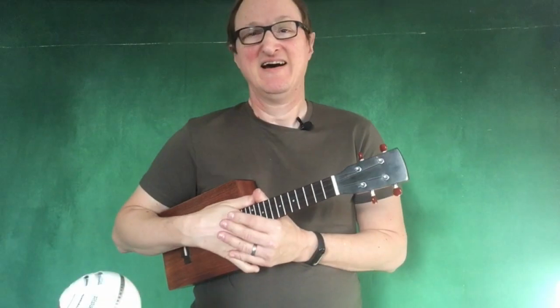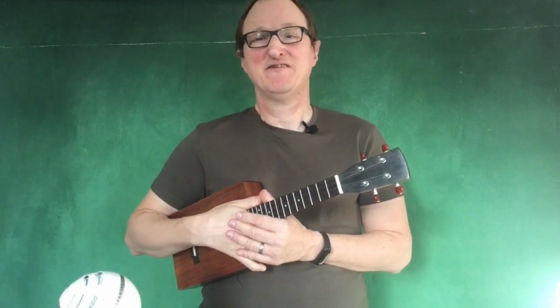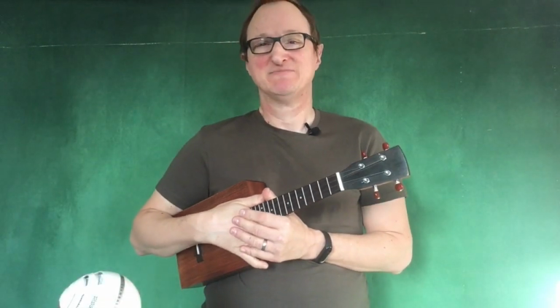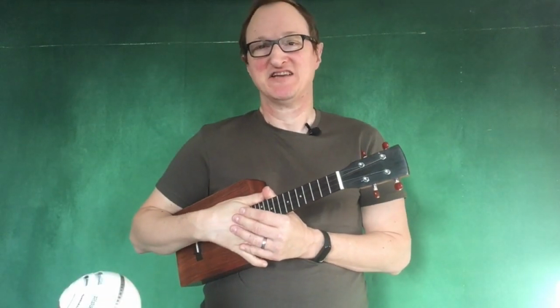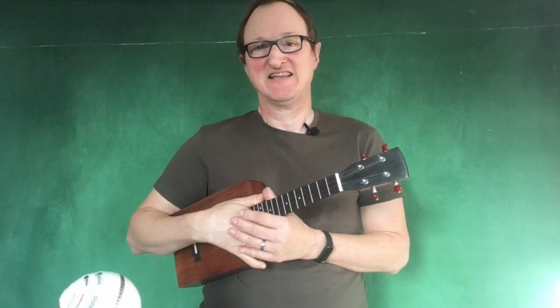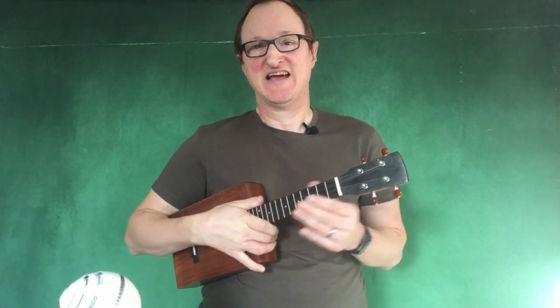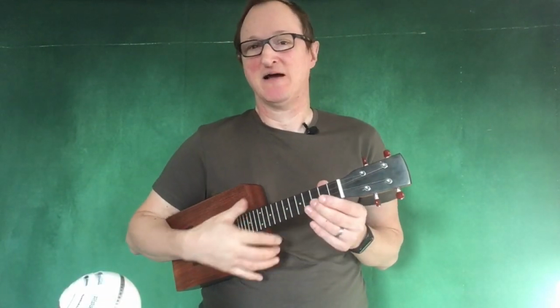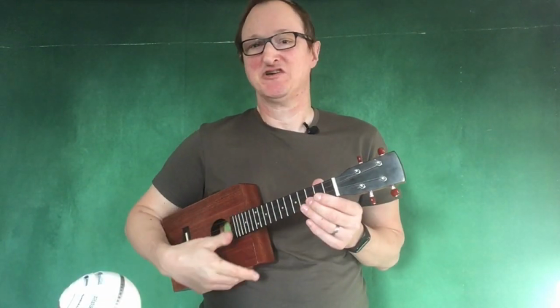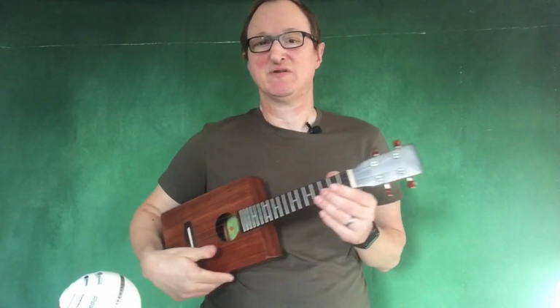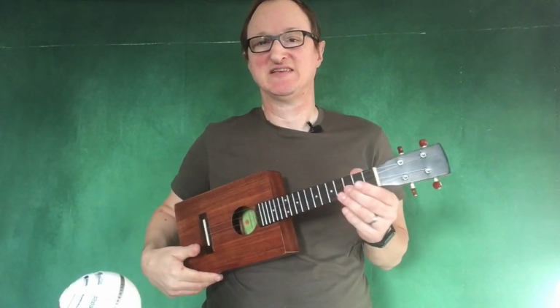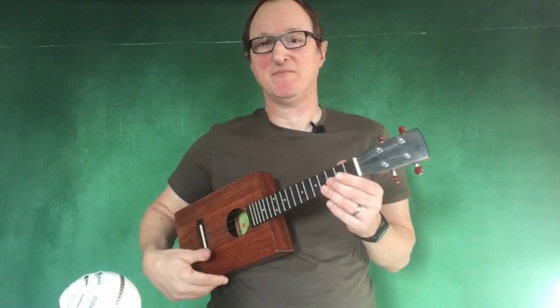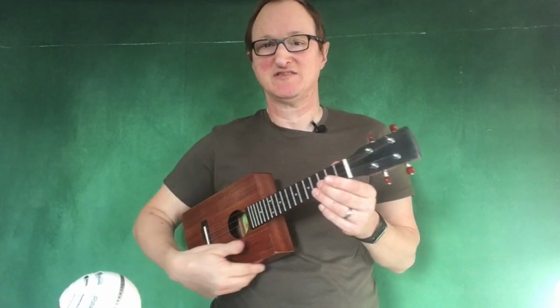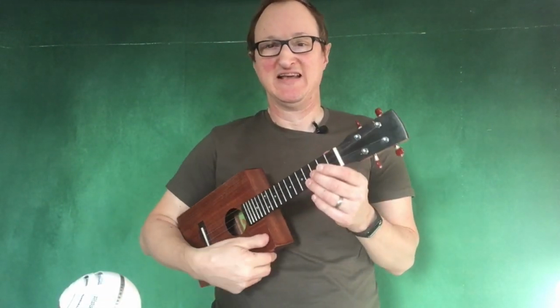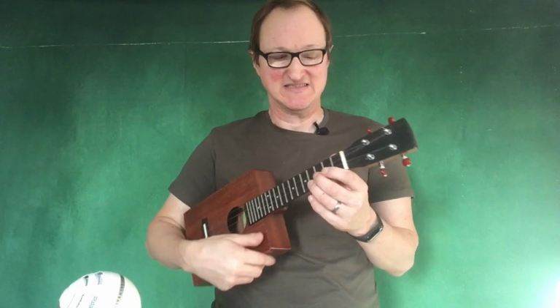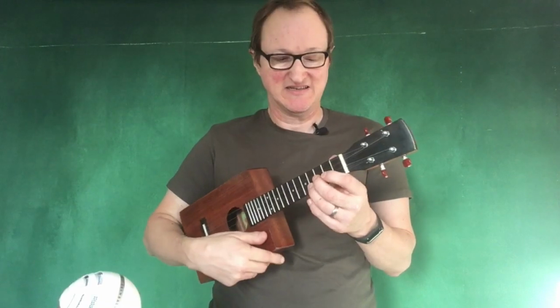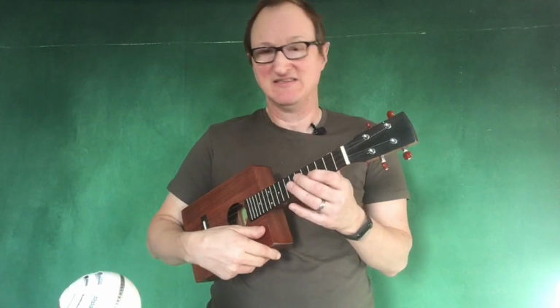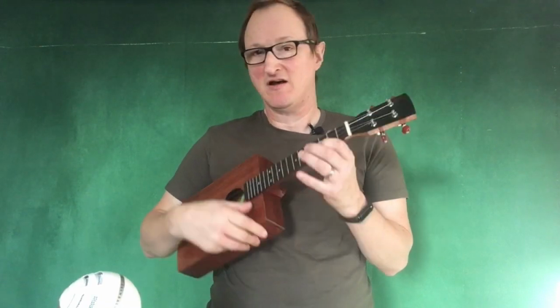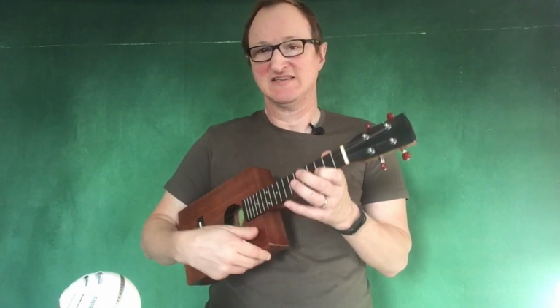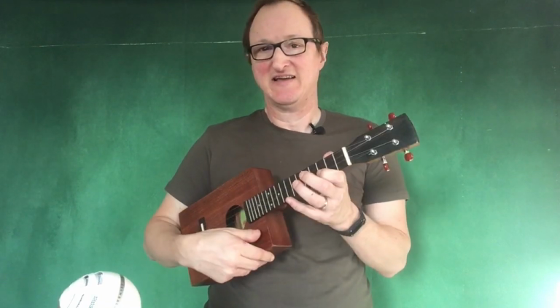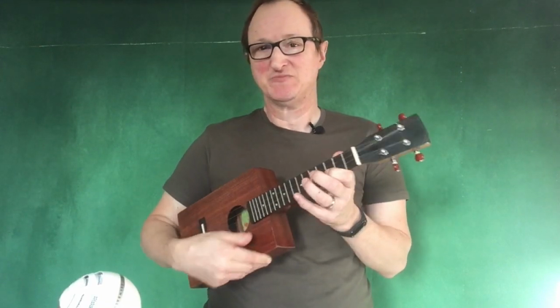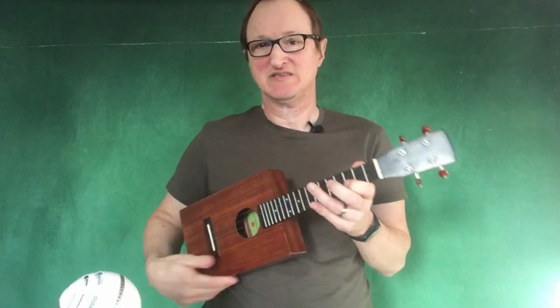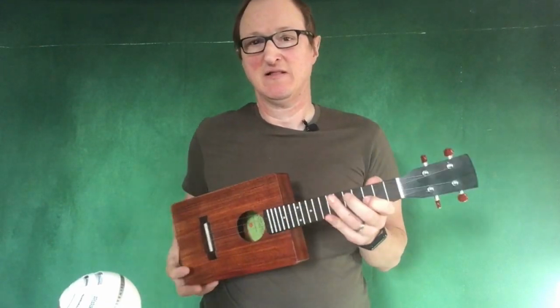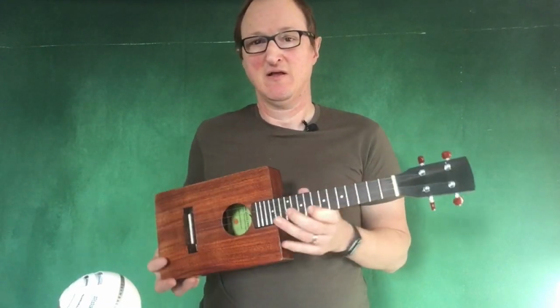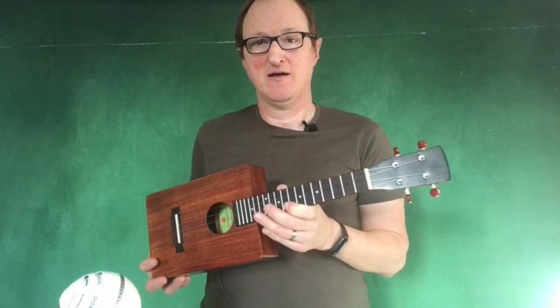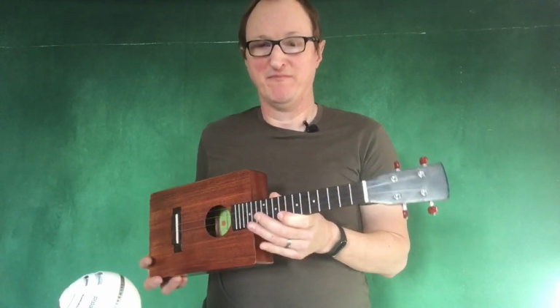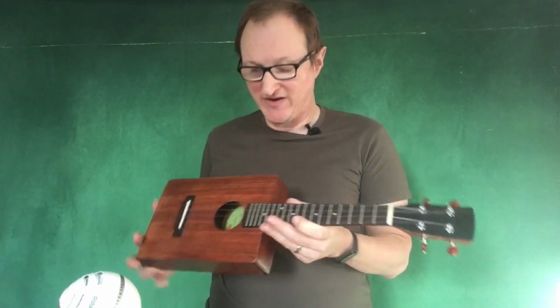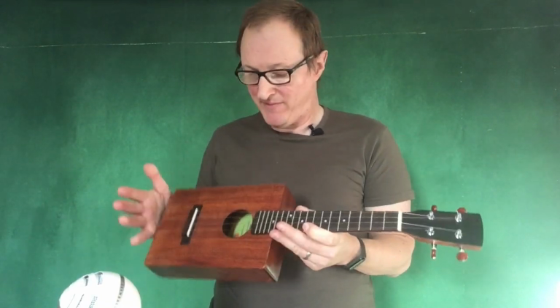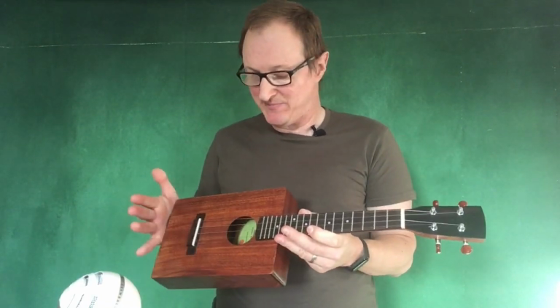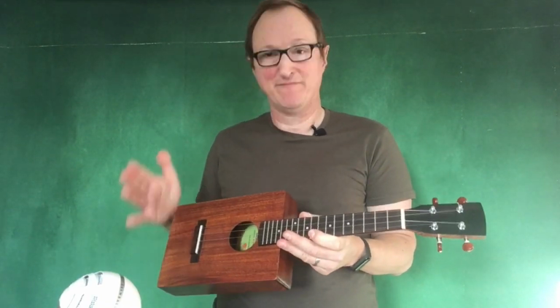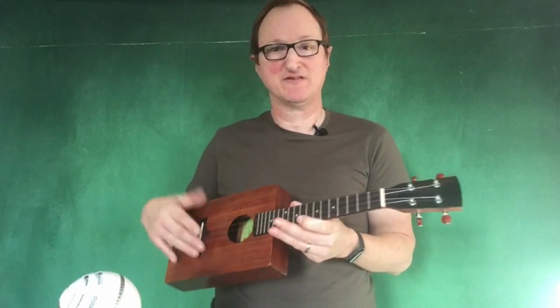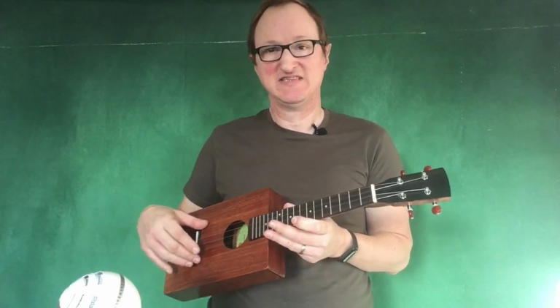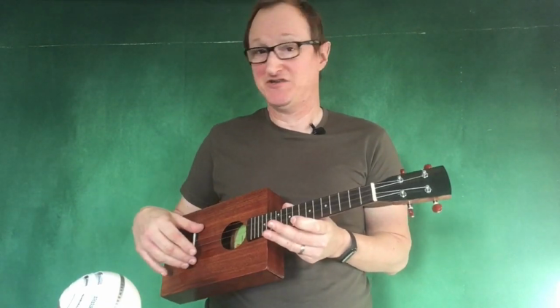Hello, this is Michael J. King. Today I'm showing you one of my Cigarbox ukuleles. This is a concert scale instrument, very compact to play, very good for C tuning.